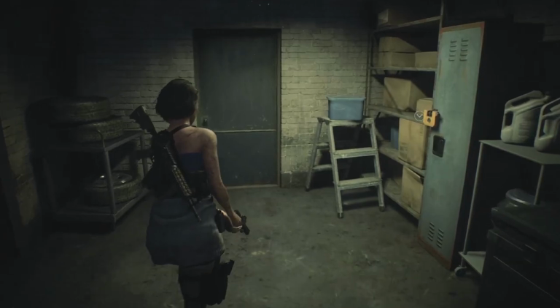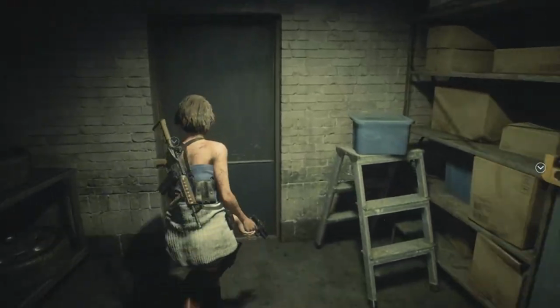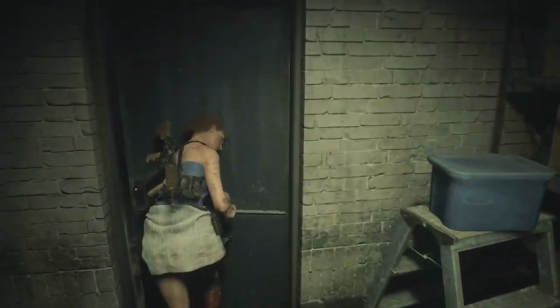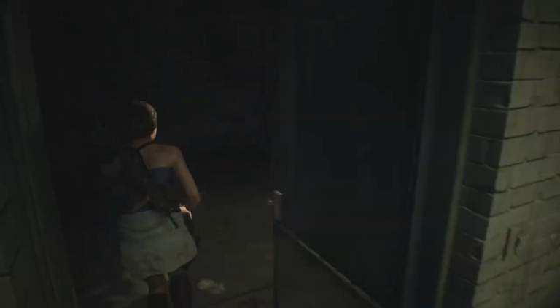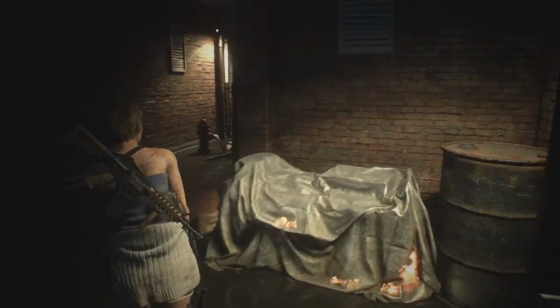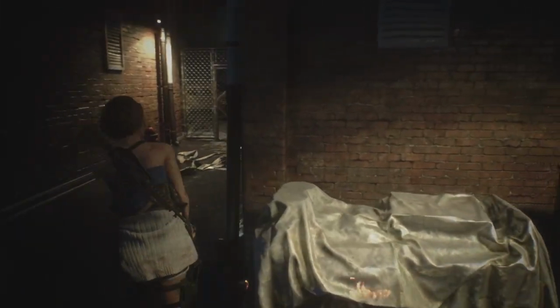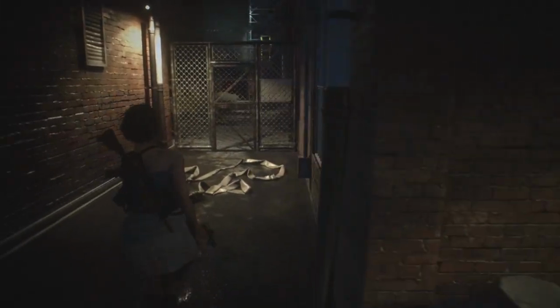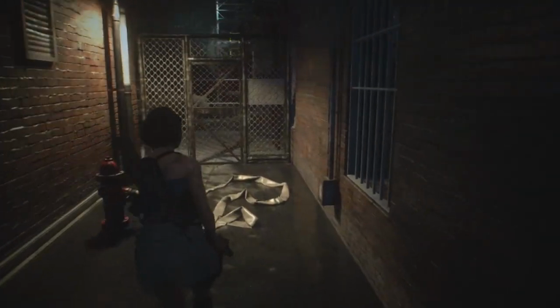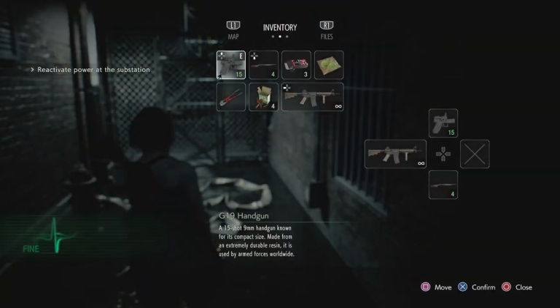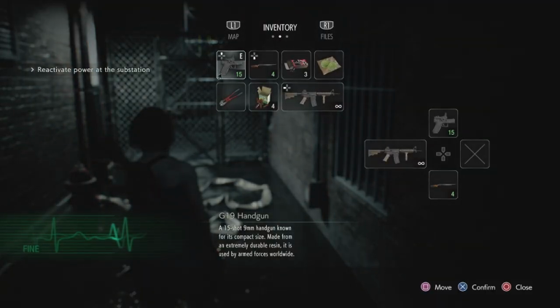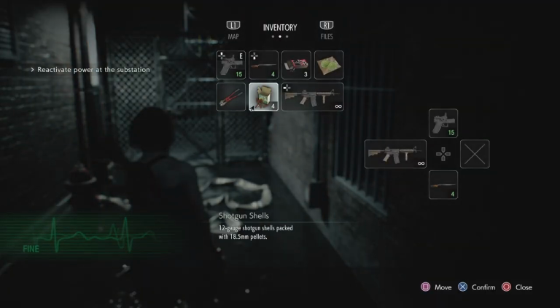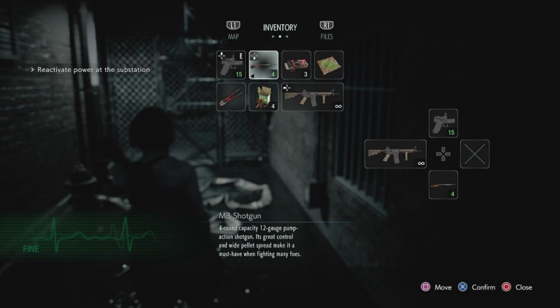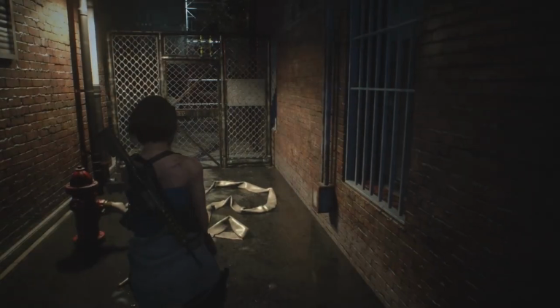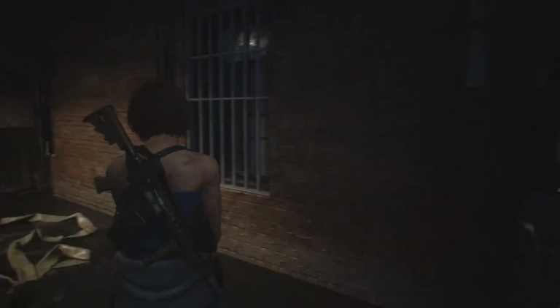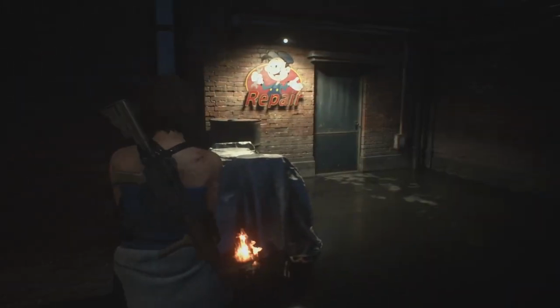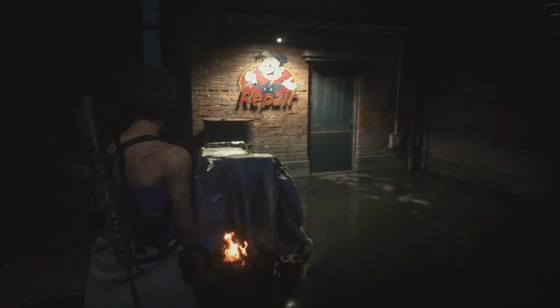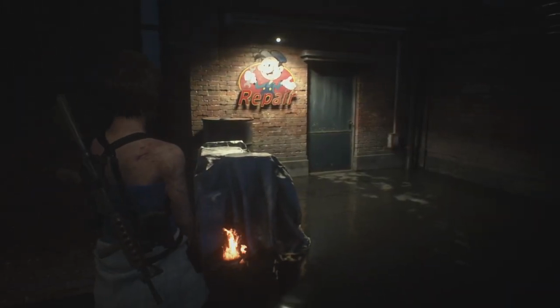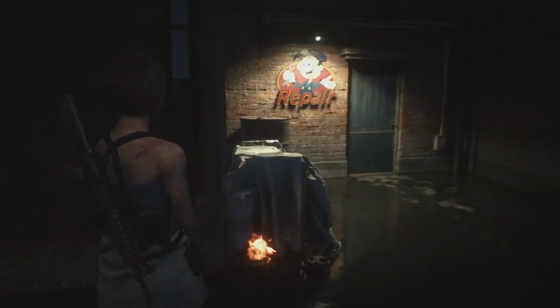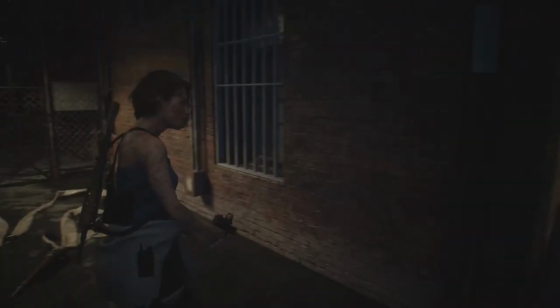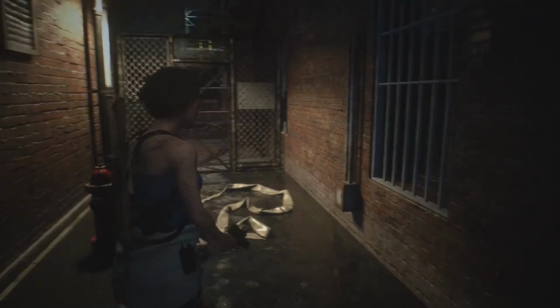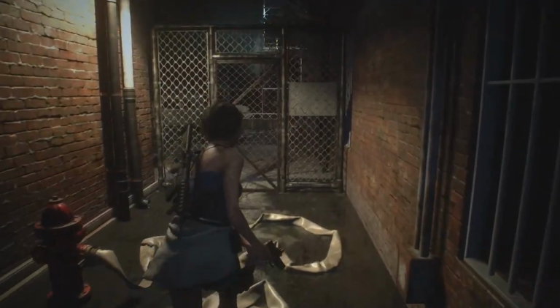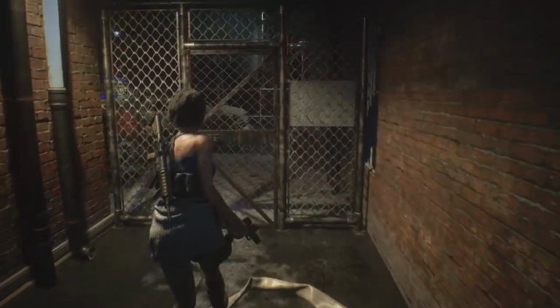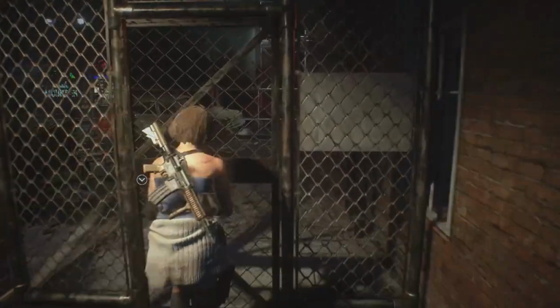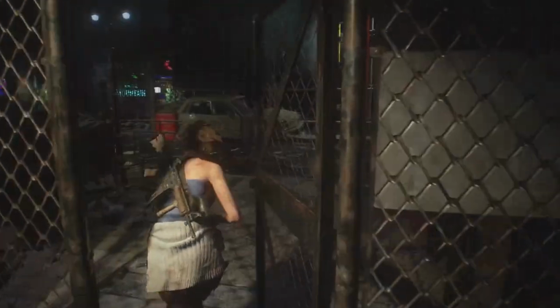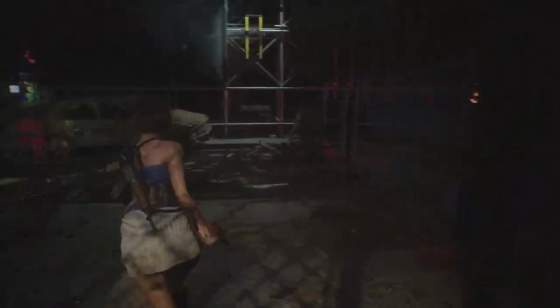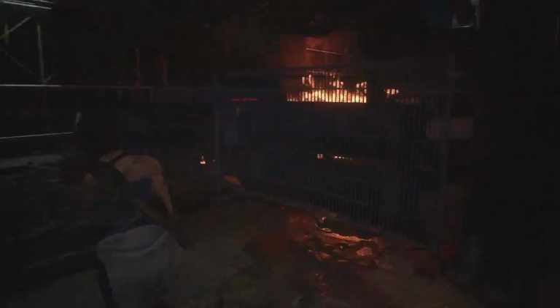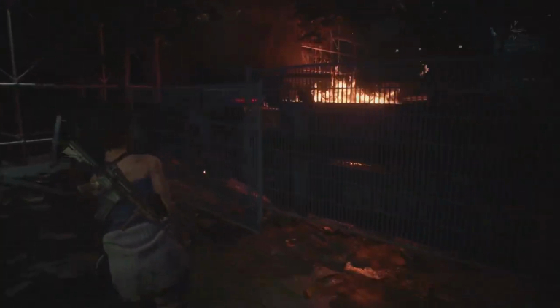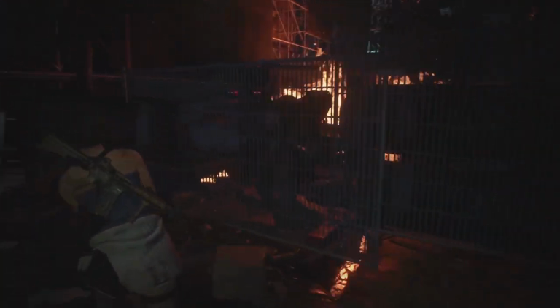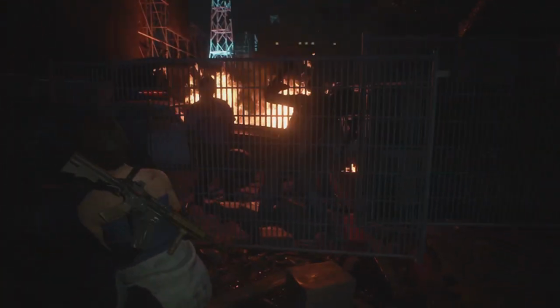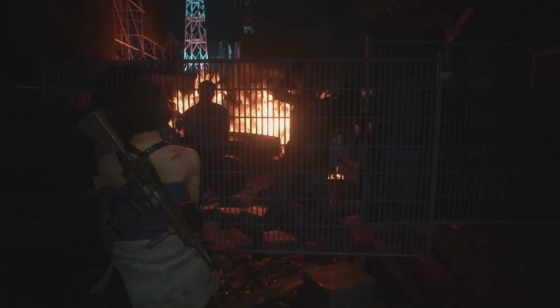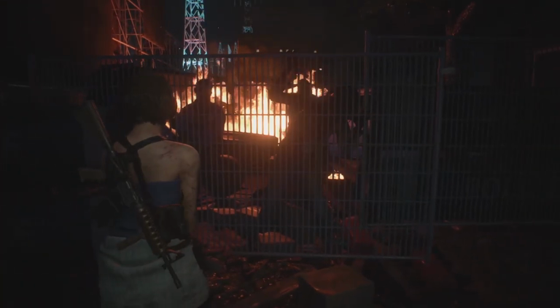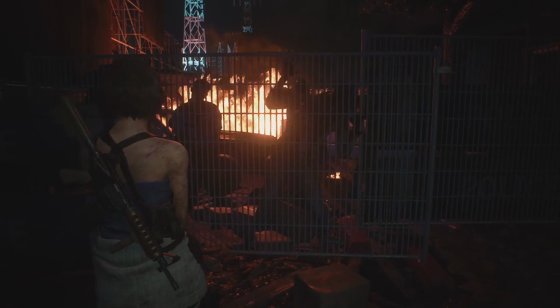Straight away head back out. You'll have already taken care of all of this — you've got your bolt cutters, you've got your shotgun. That's what you want first of all. You want to come back to this room, the repair shop, and make your save. Make sure, before you do that, that you haven't killed these guys.